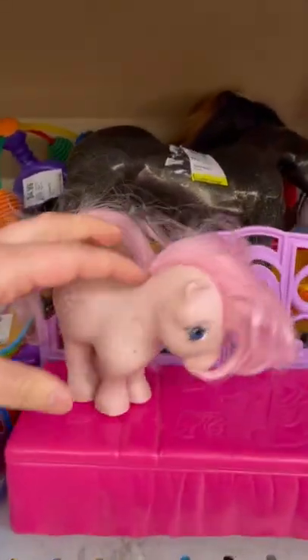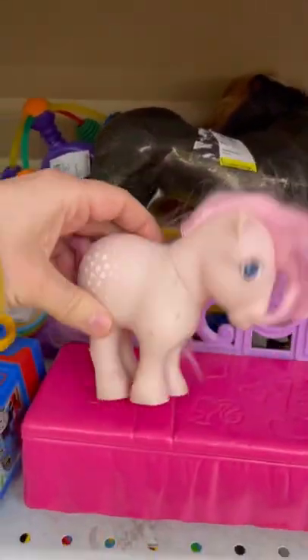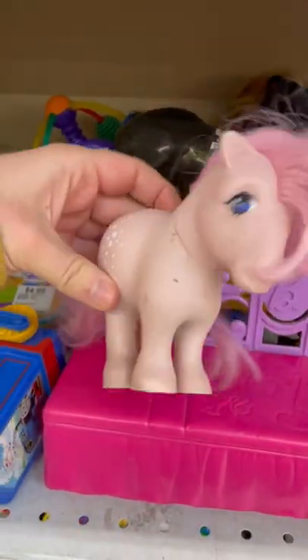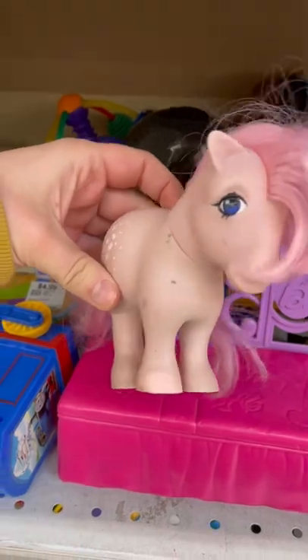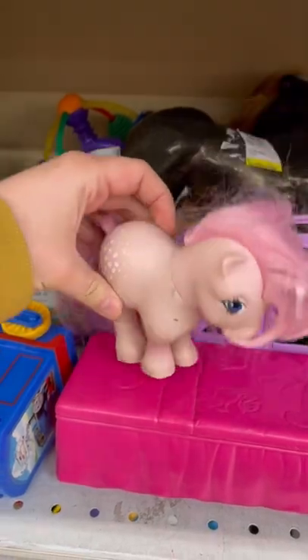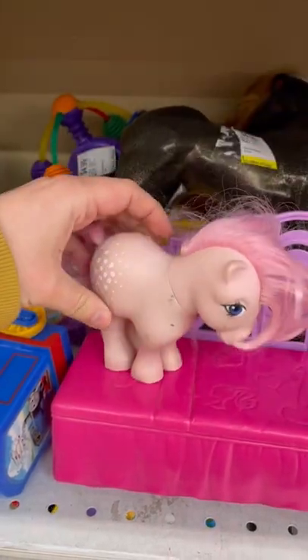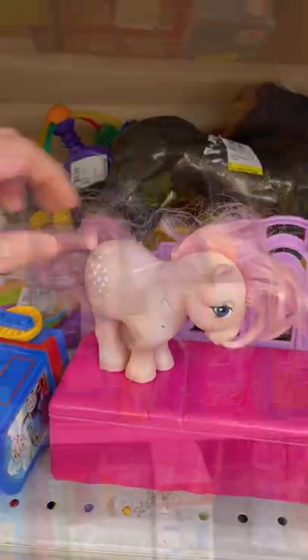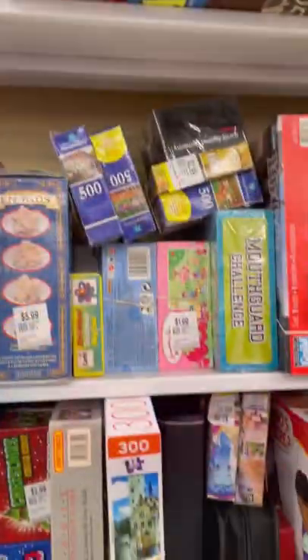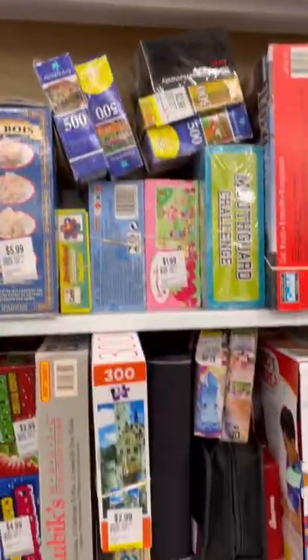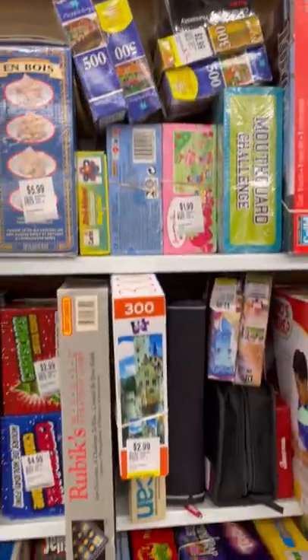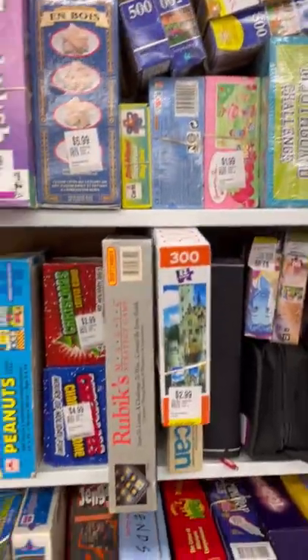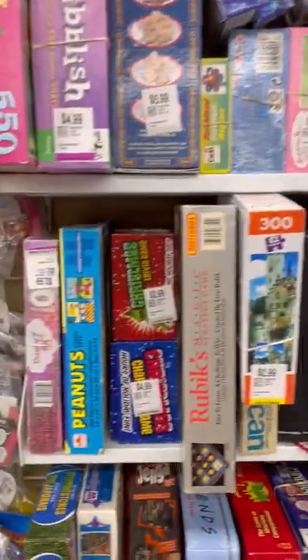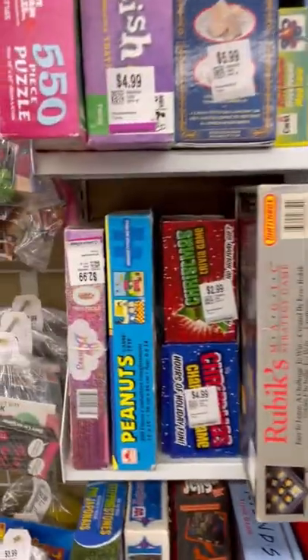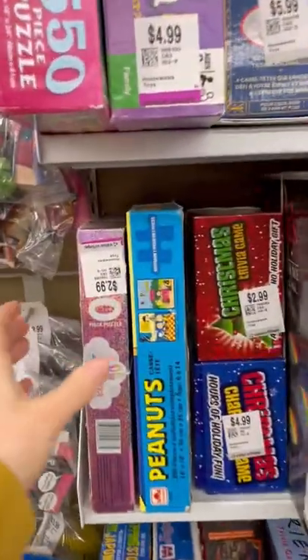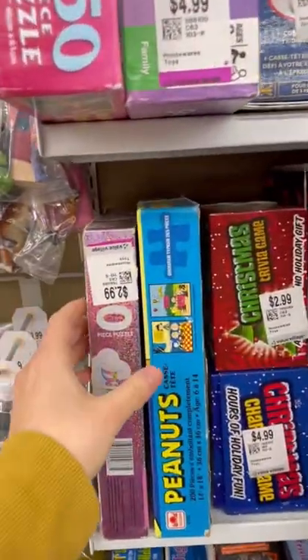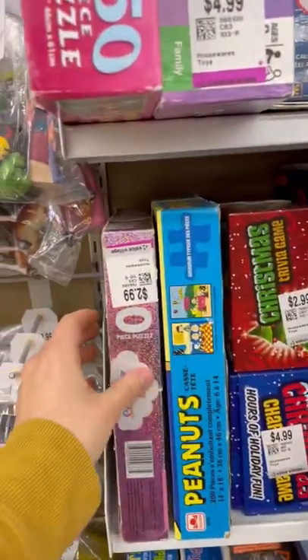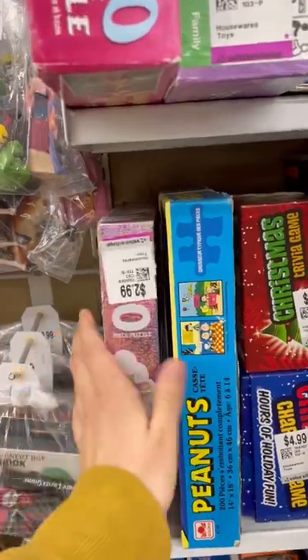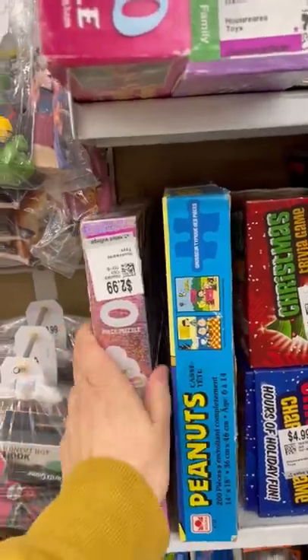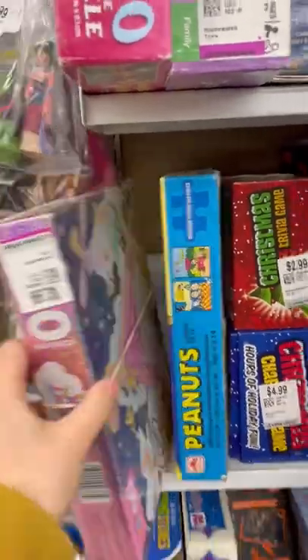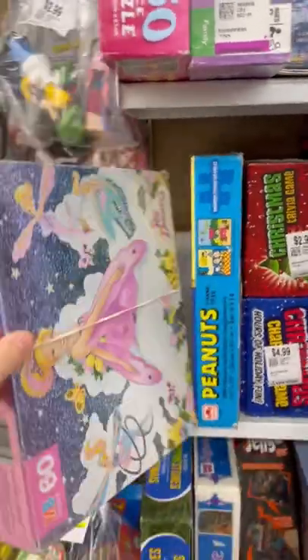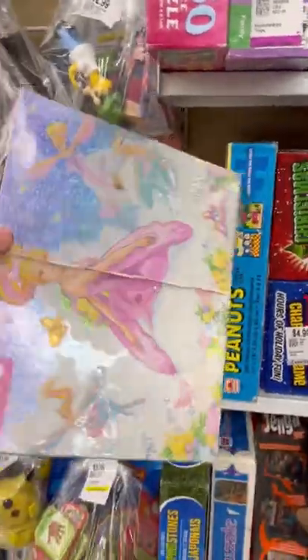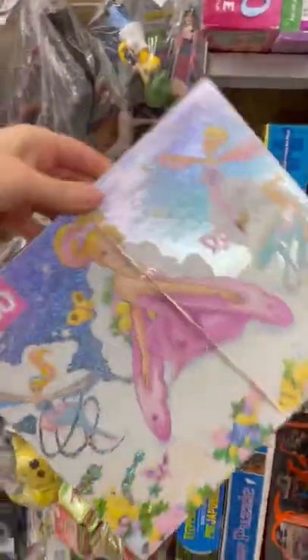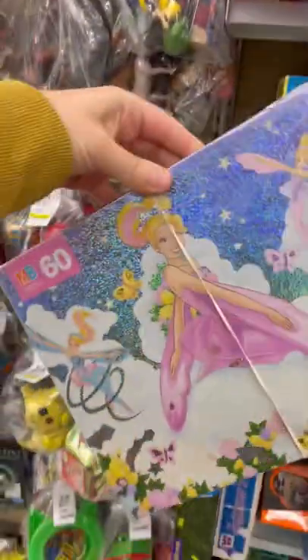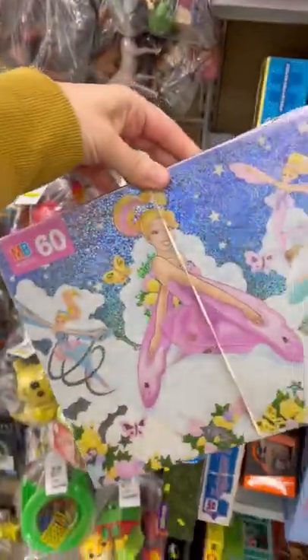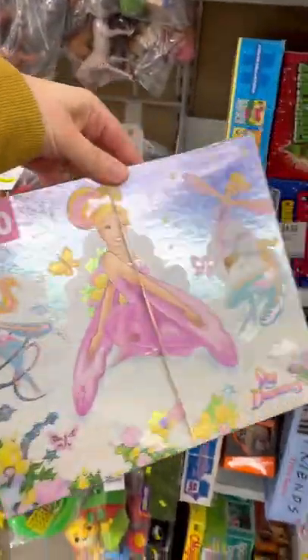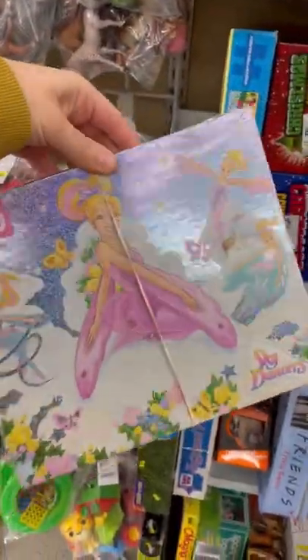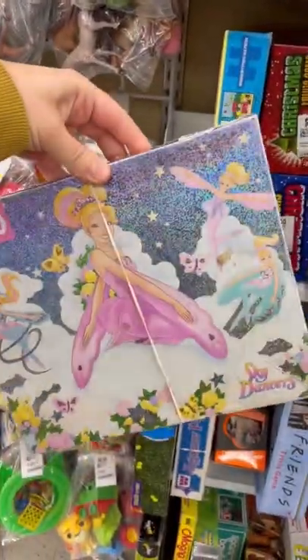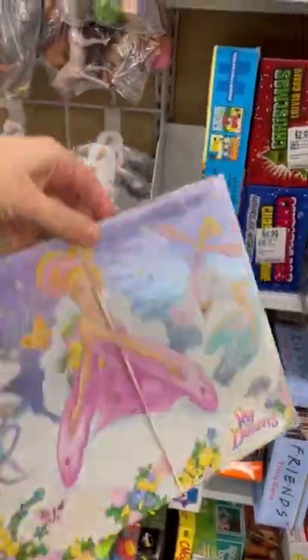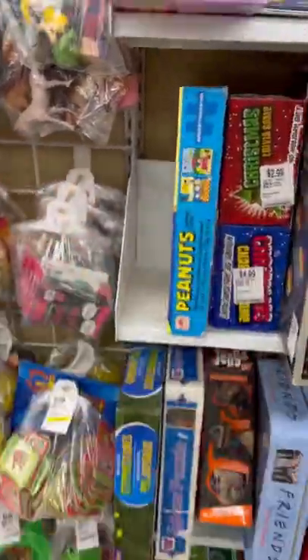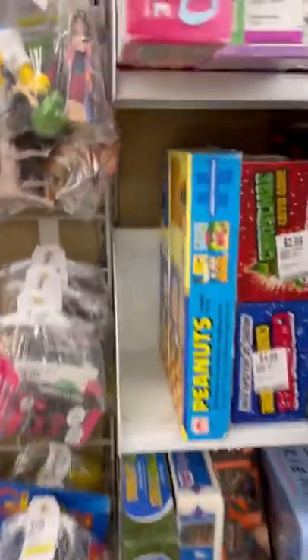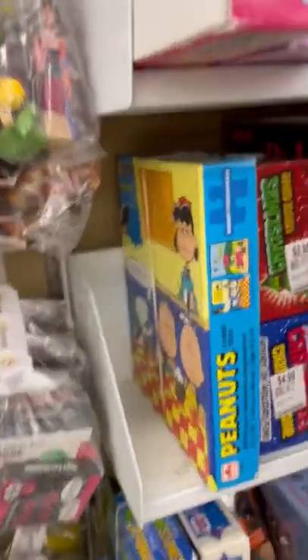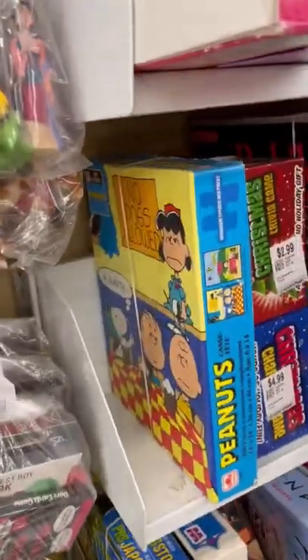And a little lost Little Pony — she needed a lot of cleaning. This was exciting. I always love finding a good vintage puzzle, and this Sky Dancers one was so pretty.